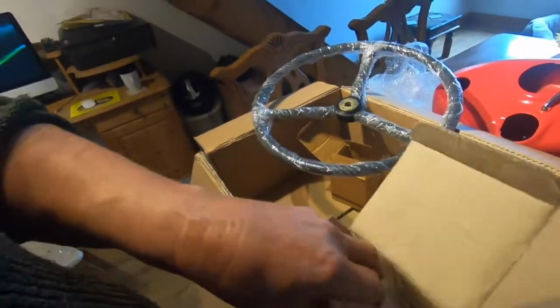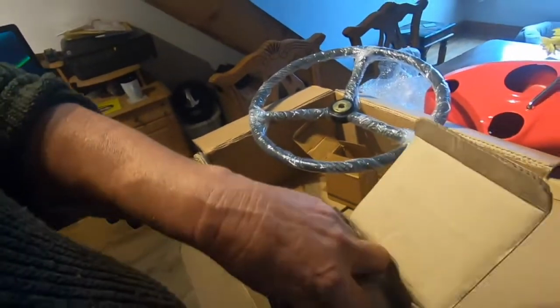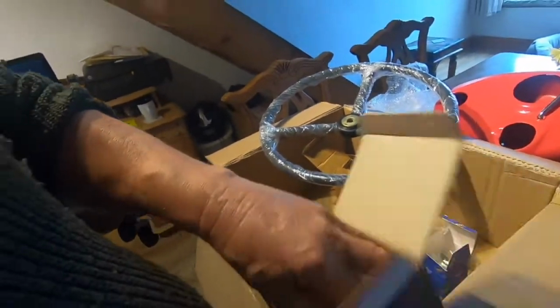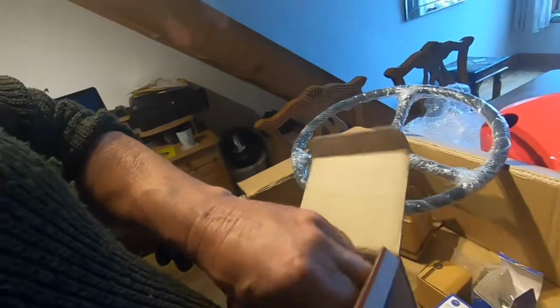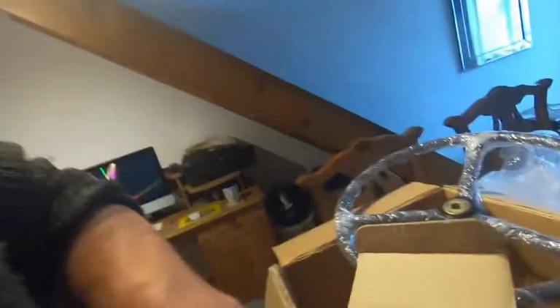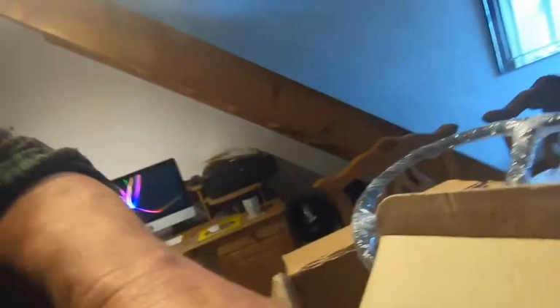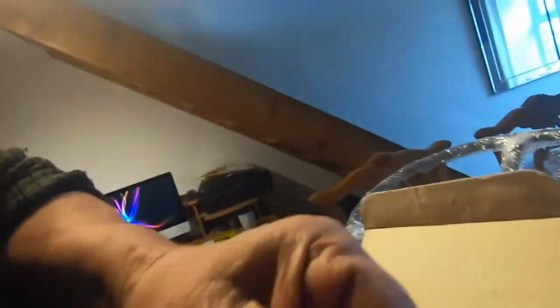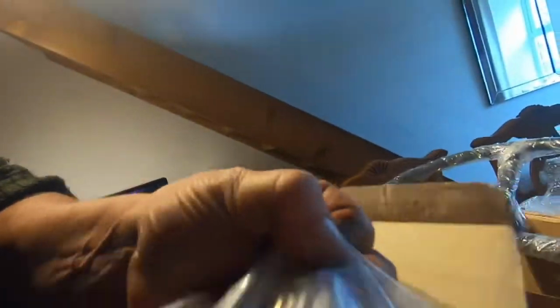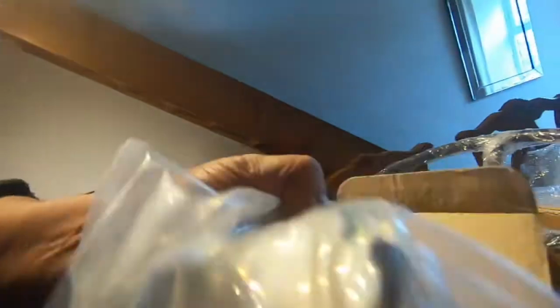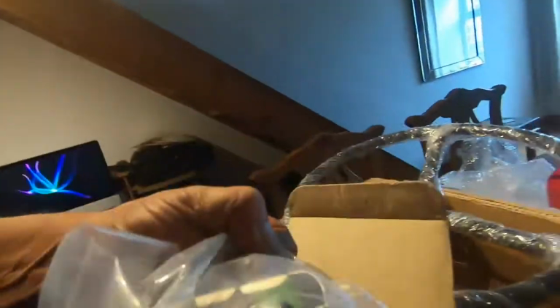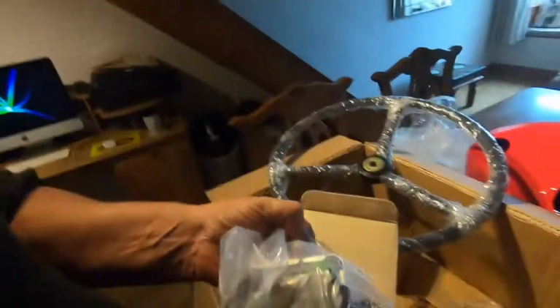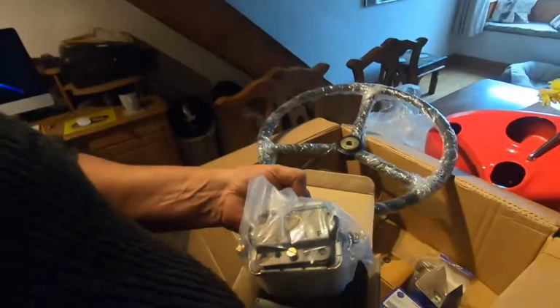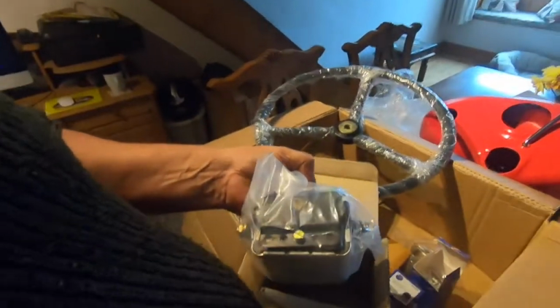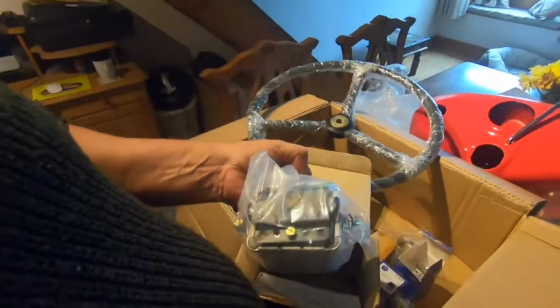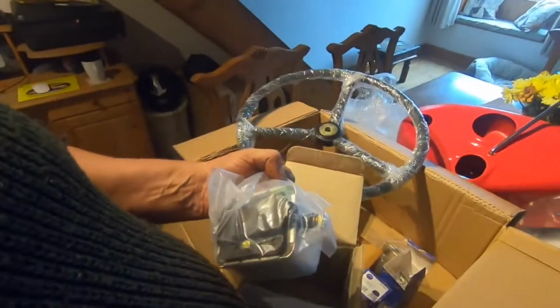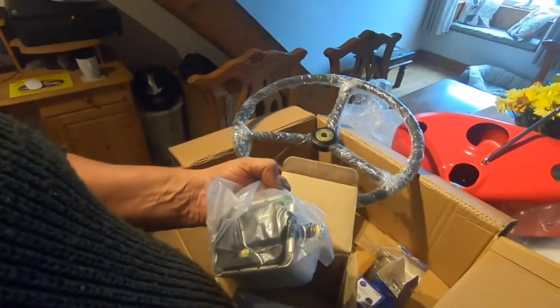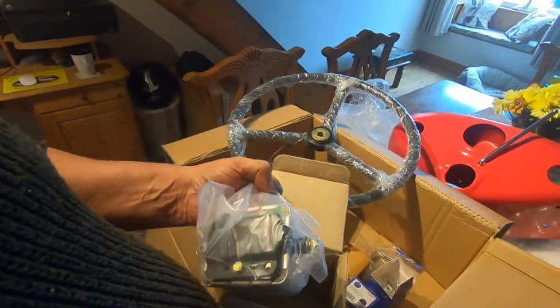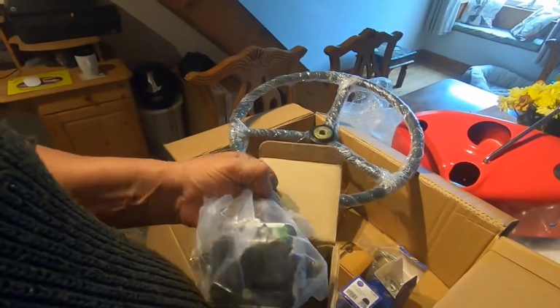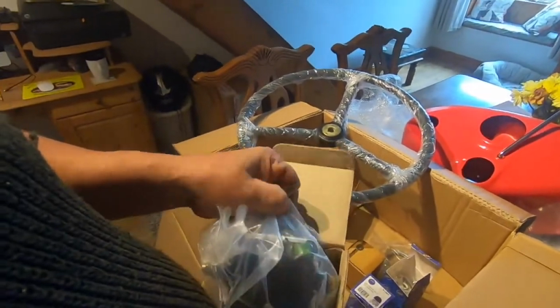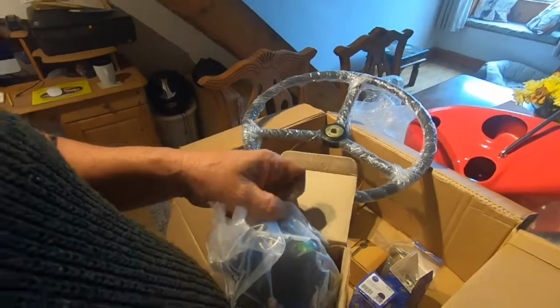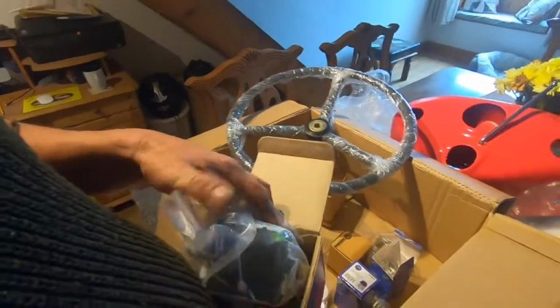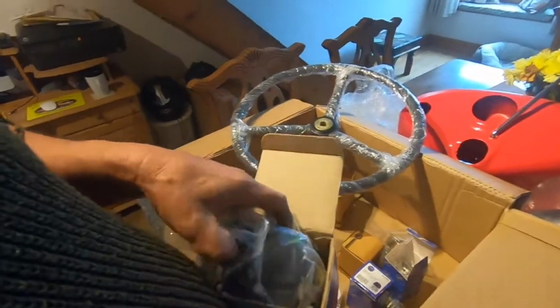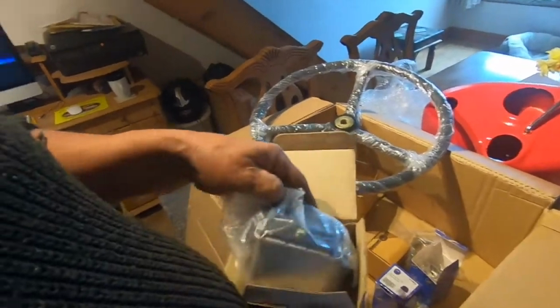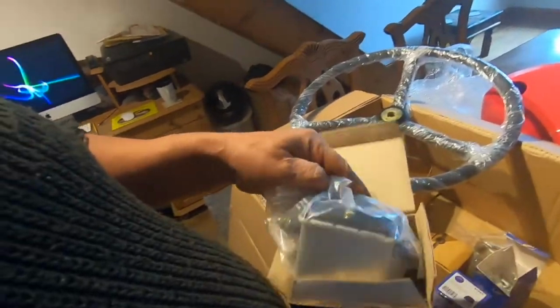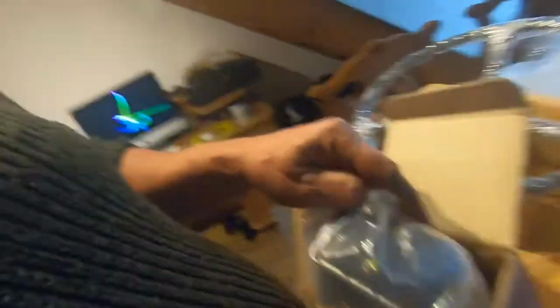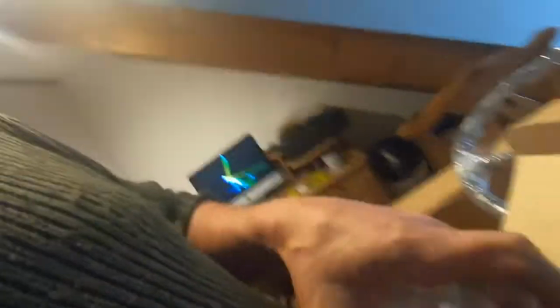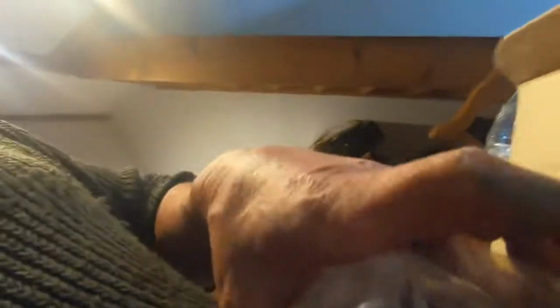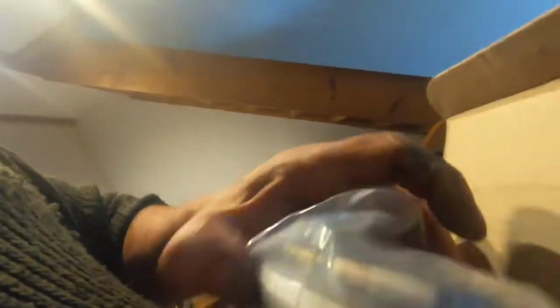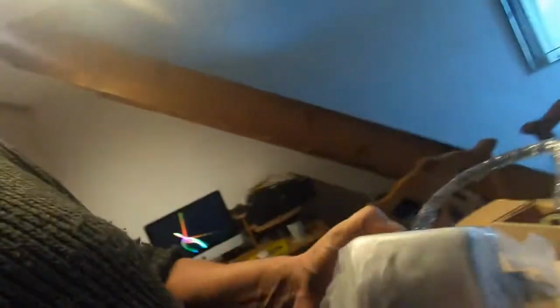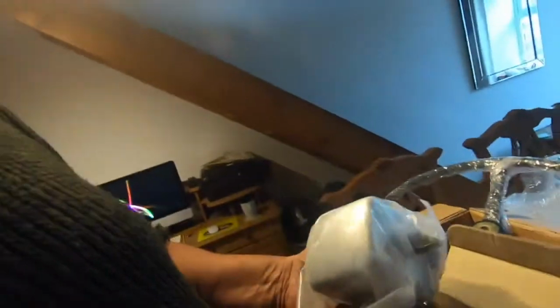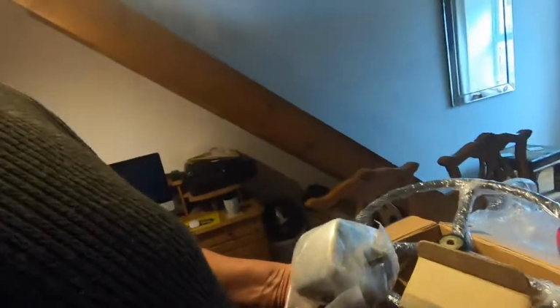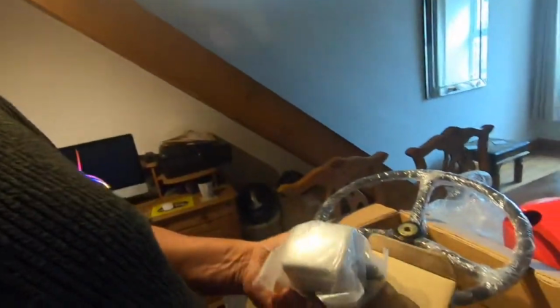New regulator box, and it's one with bullet fittings, just the same as what came off it.